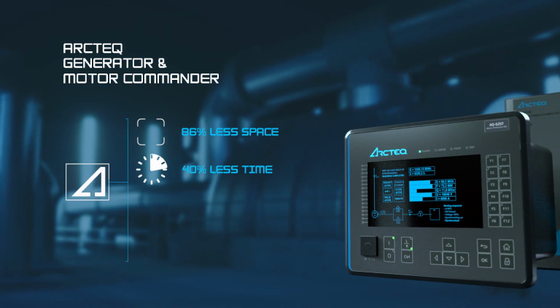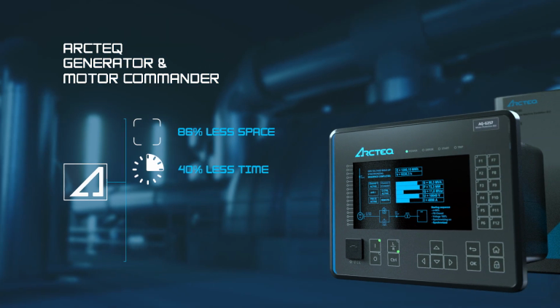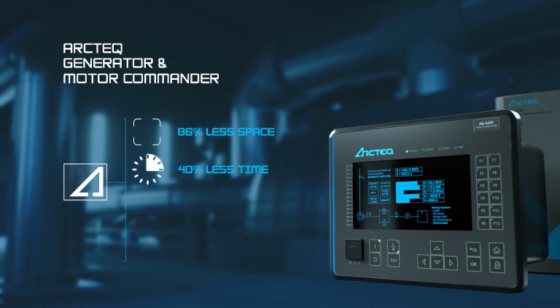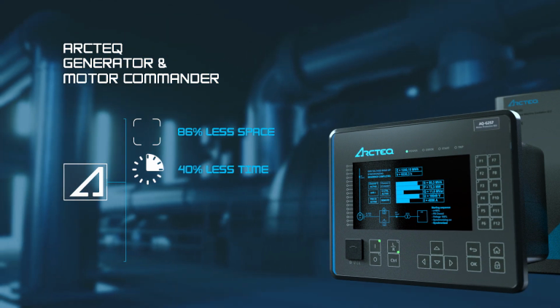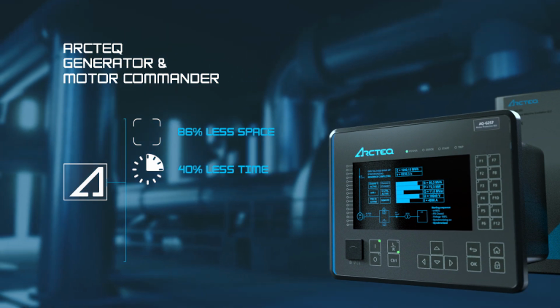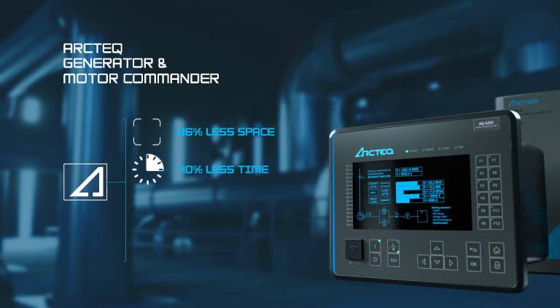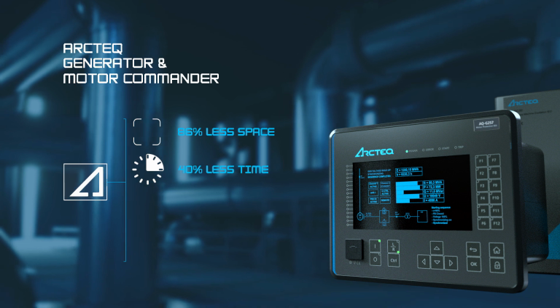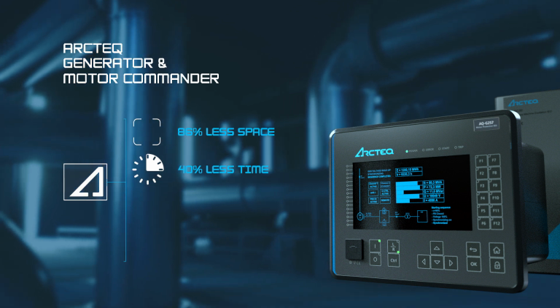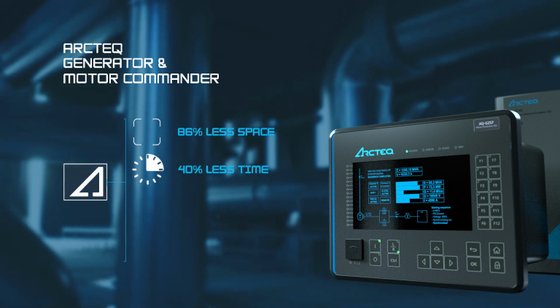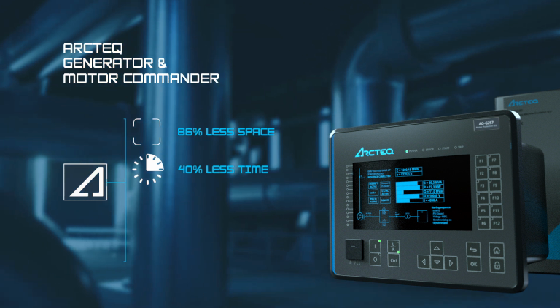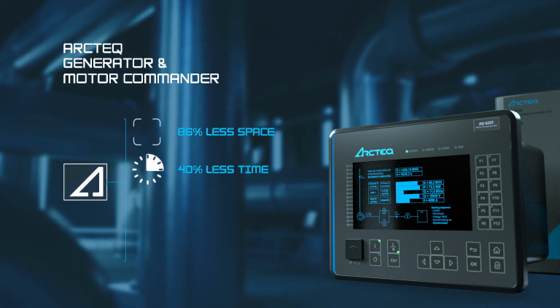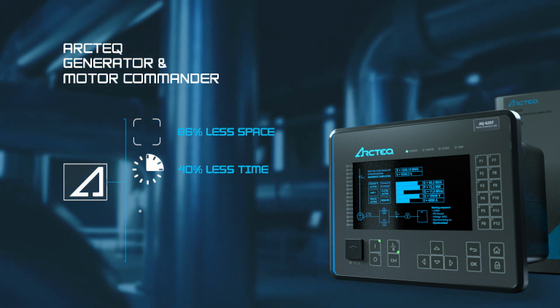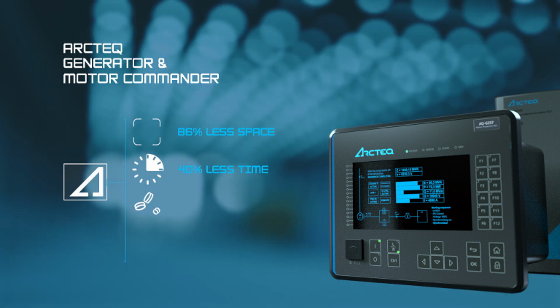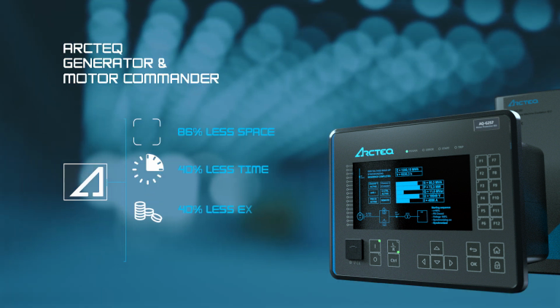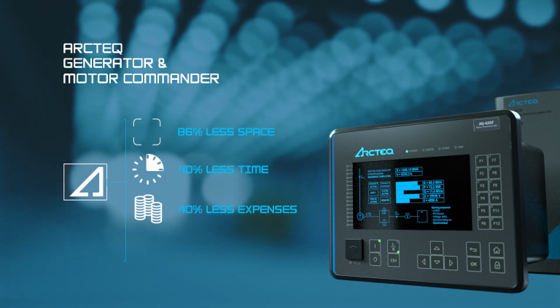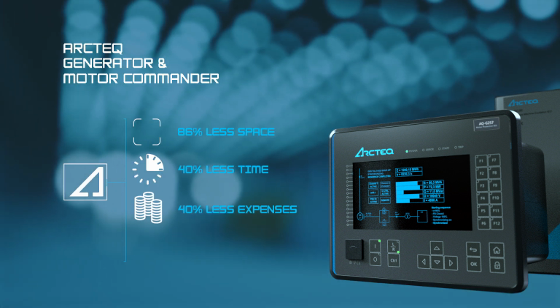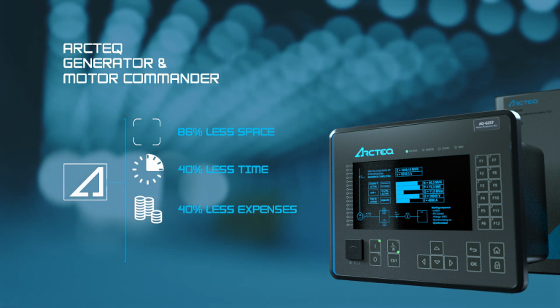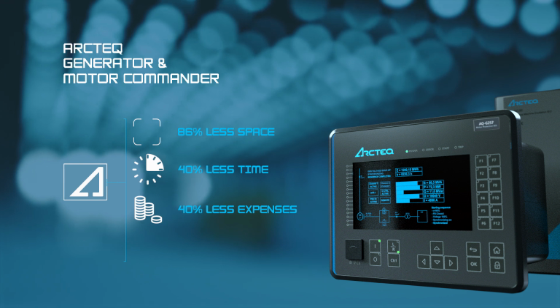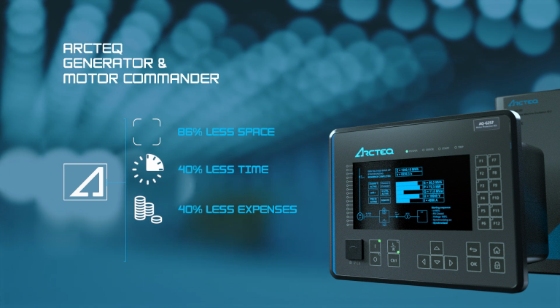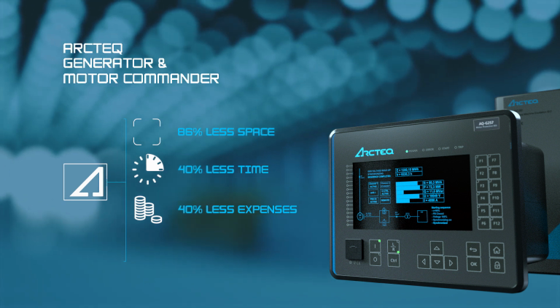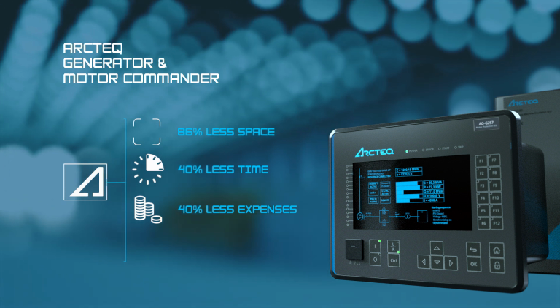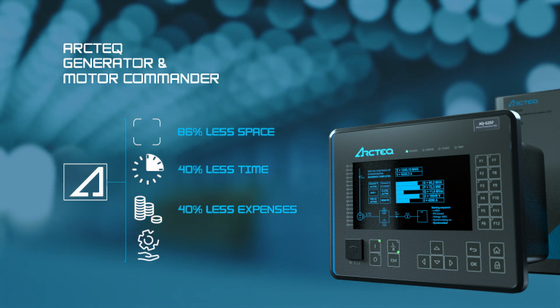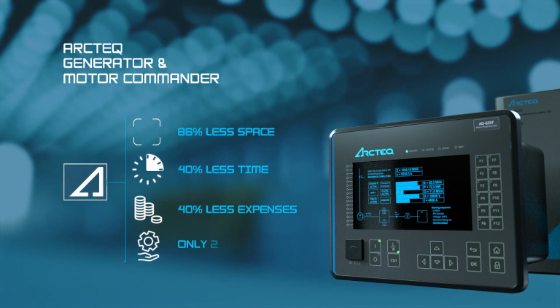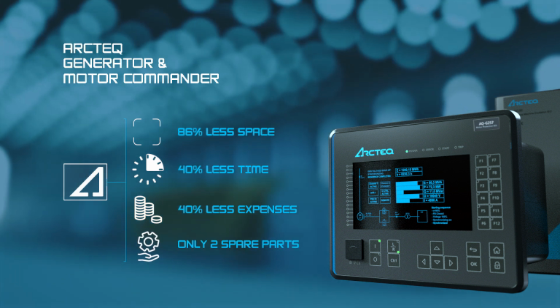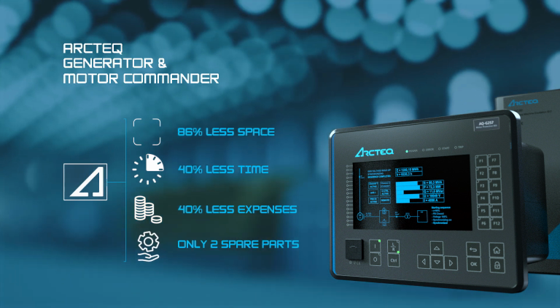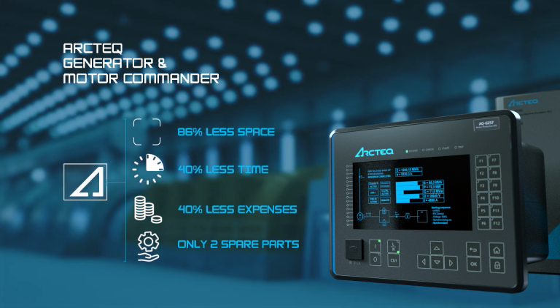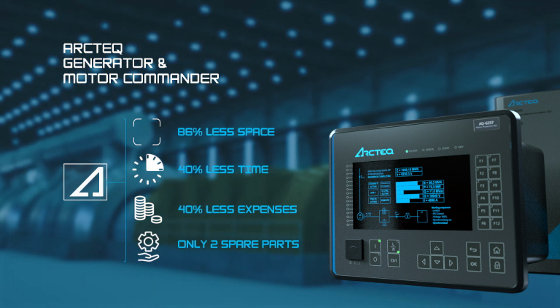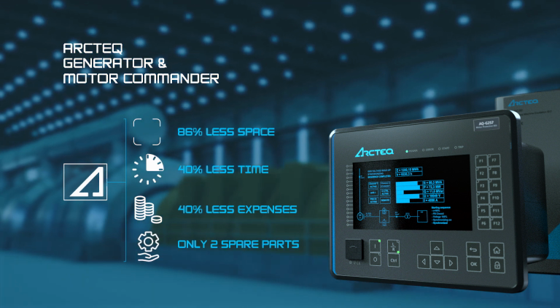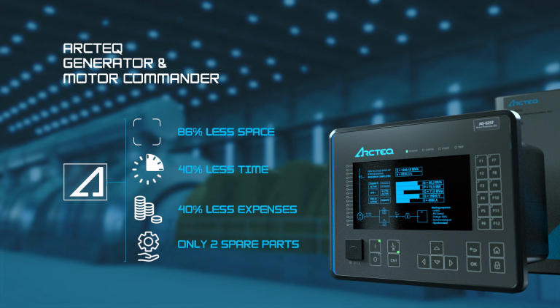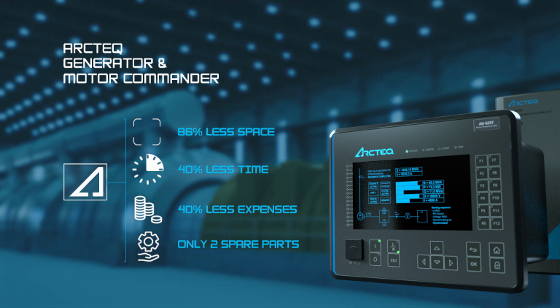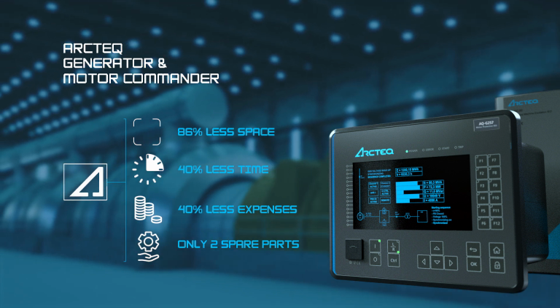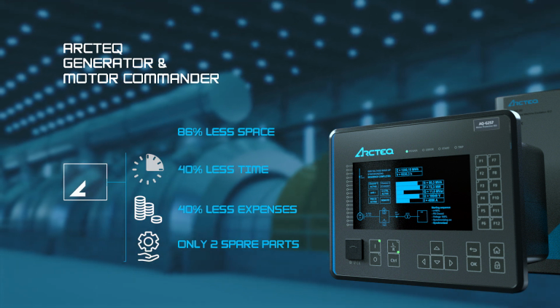Installation, engineering, testing, and commissioning time can be cut down substantially. Investment prices can be dropped by 40%. The Commander also offers an improved life cycle — only two spare parts are needed for the whole system.